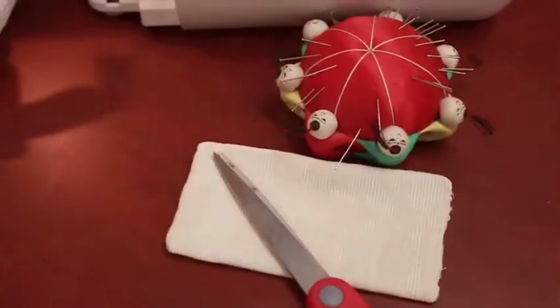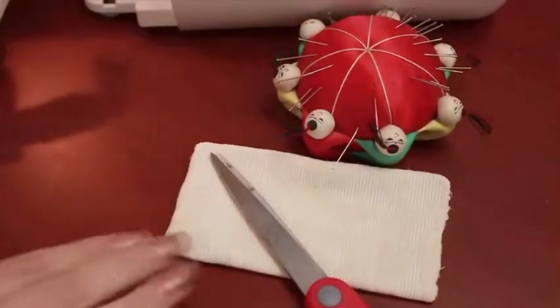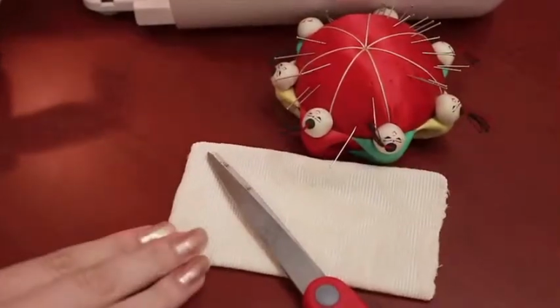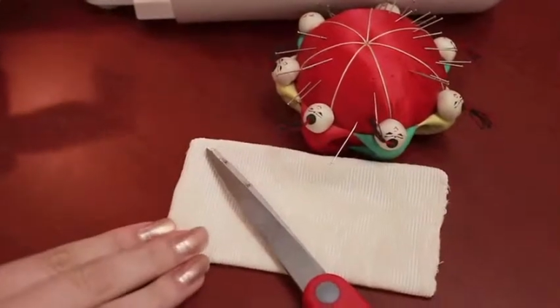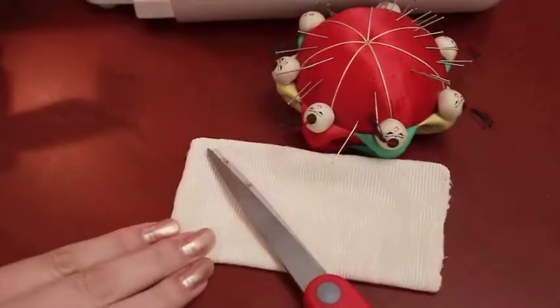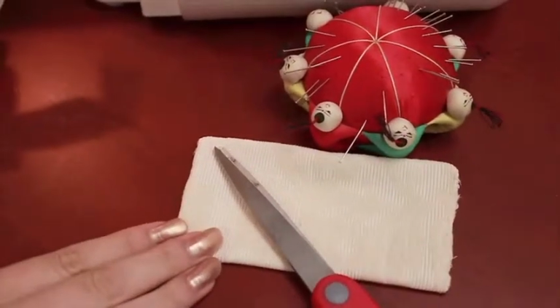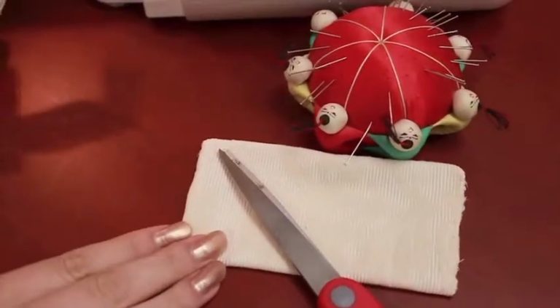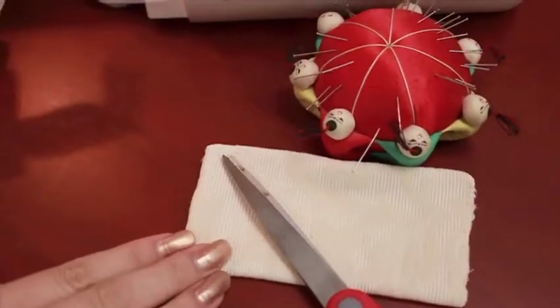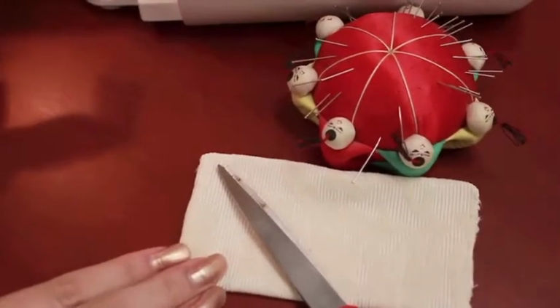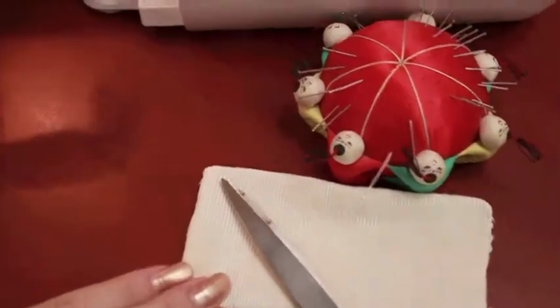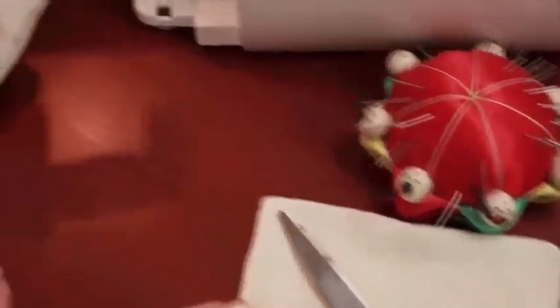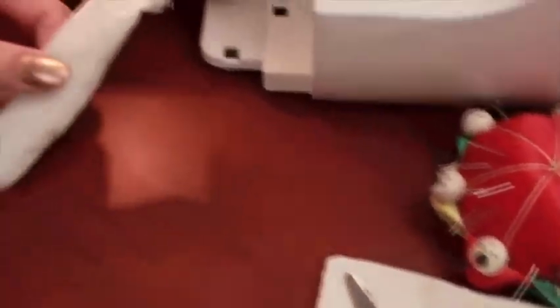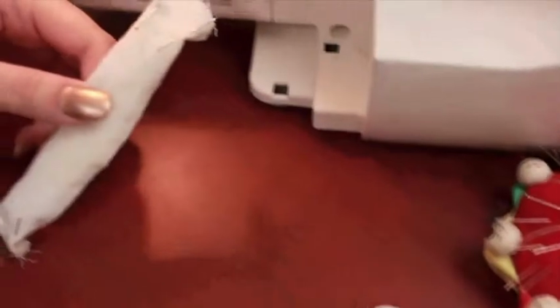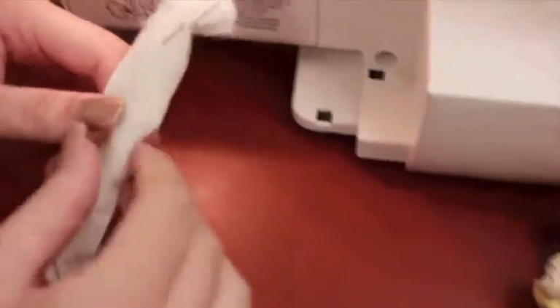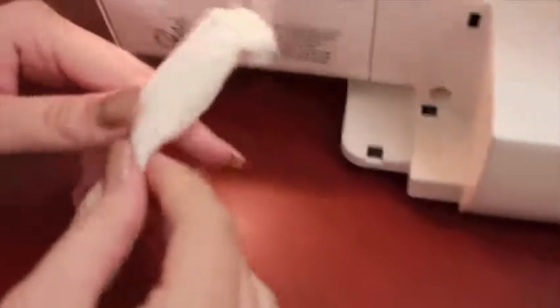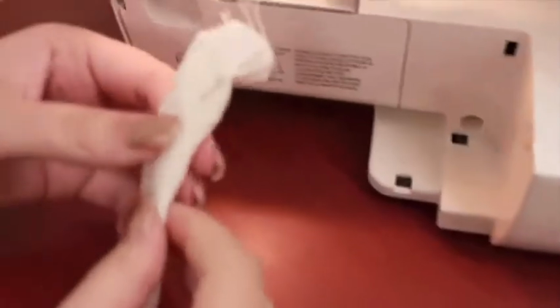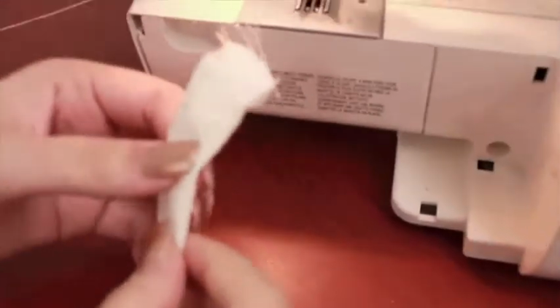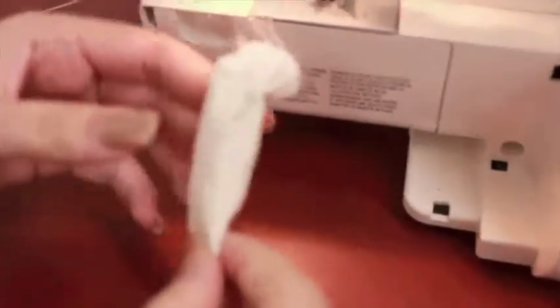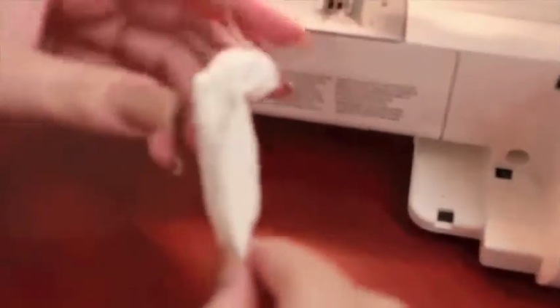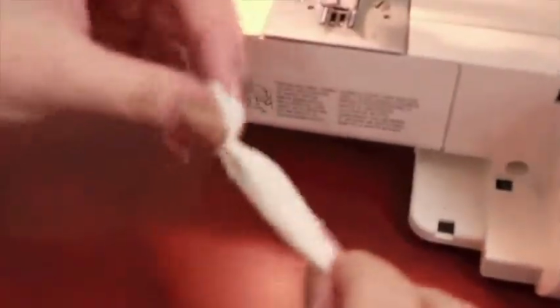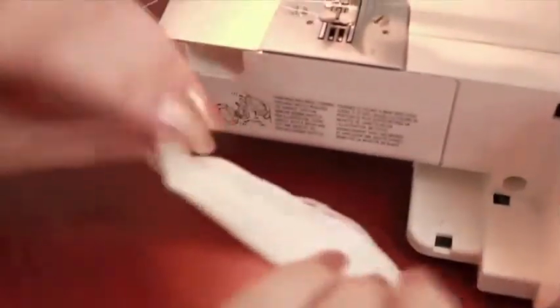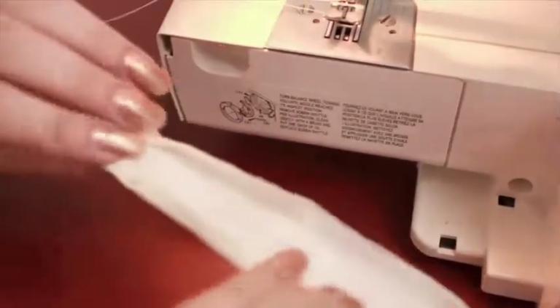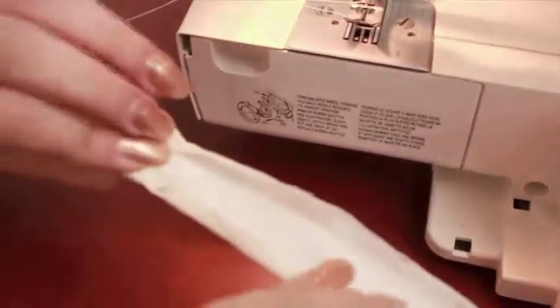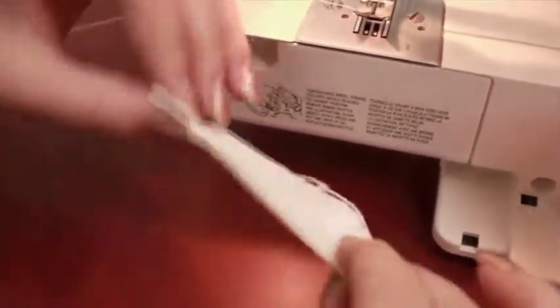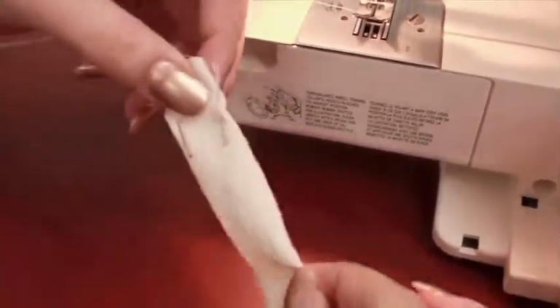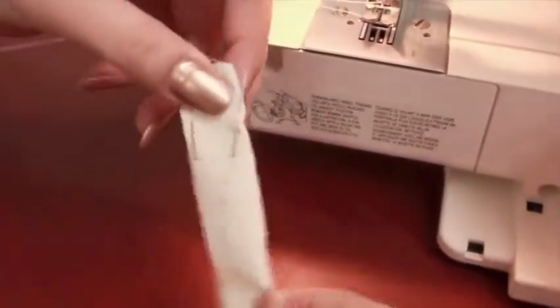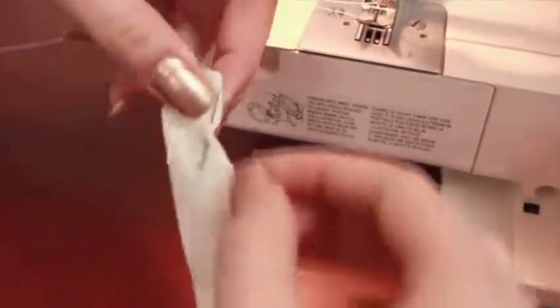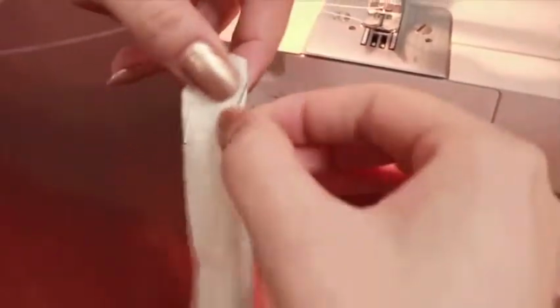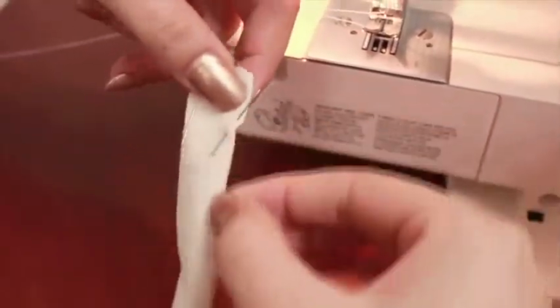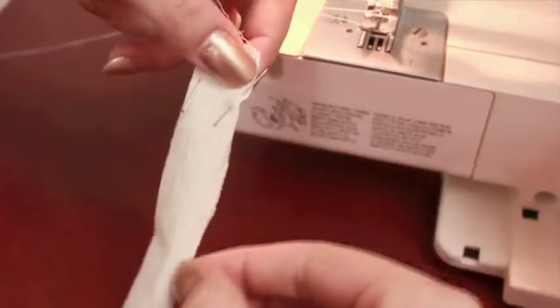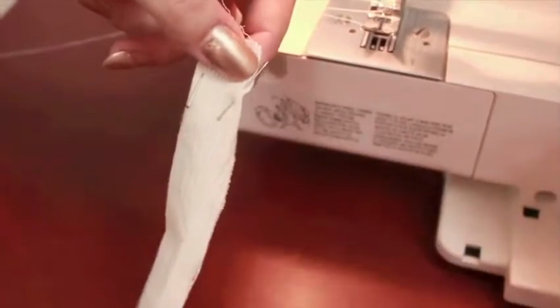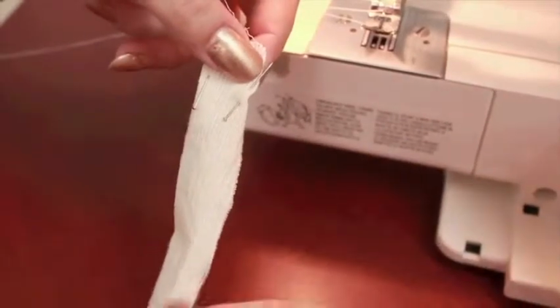Now that we've got all three sides sewn, we're going to take the piece of material we cut out for the center and fold the edges inwards and sew along those edges.